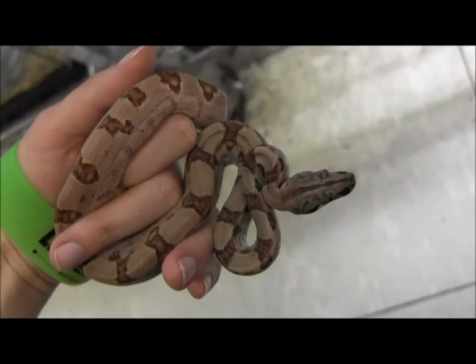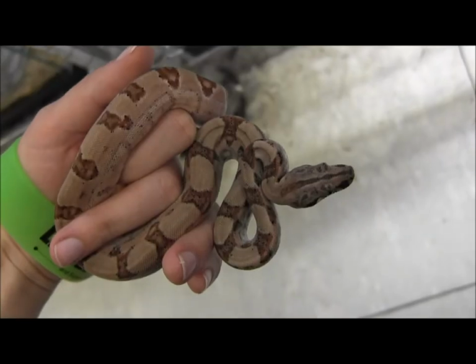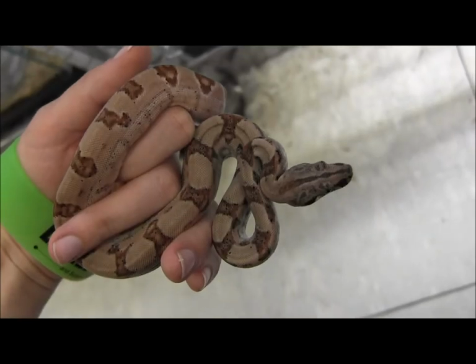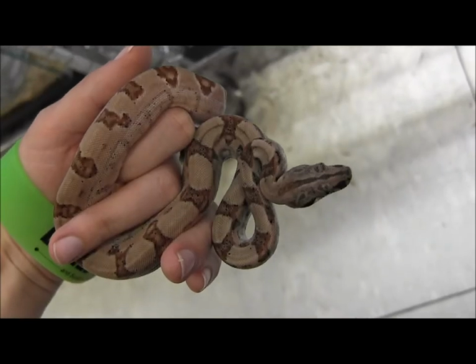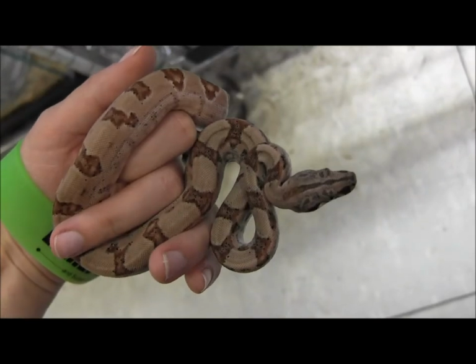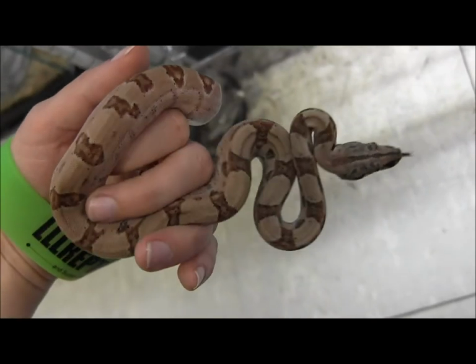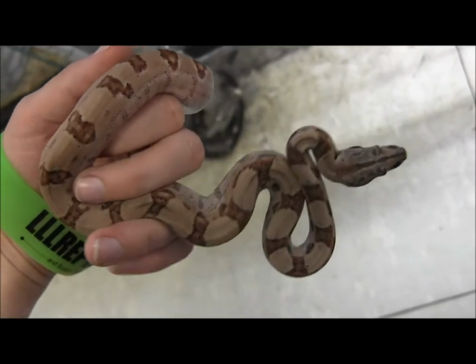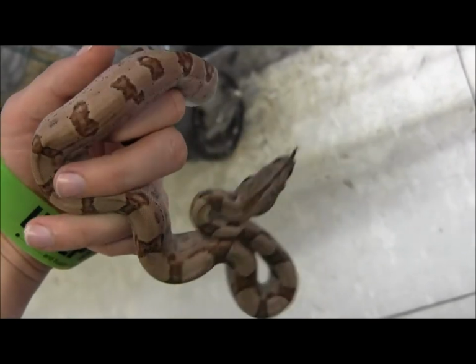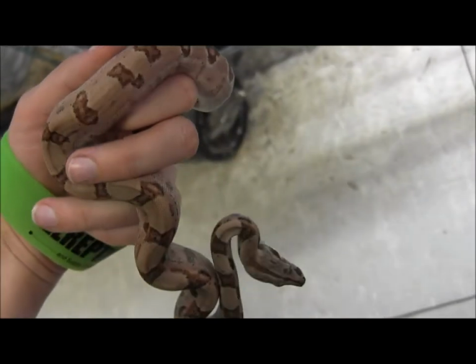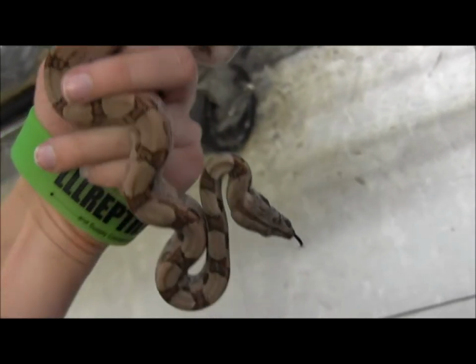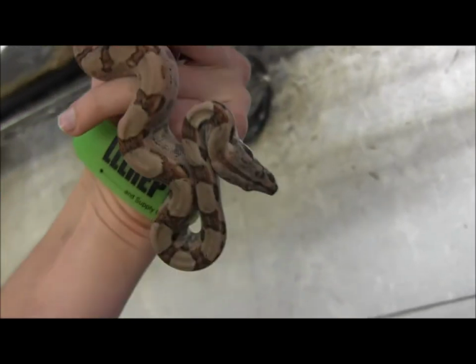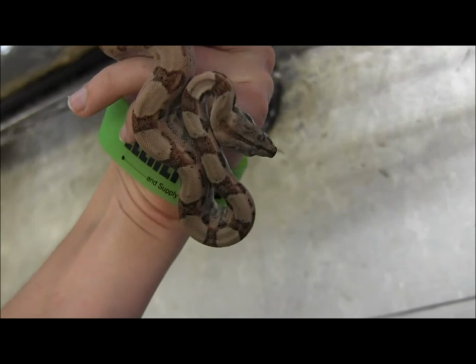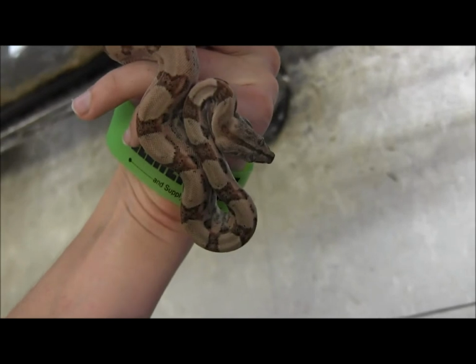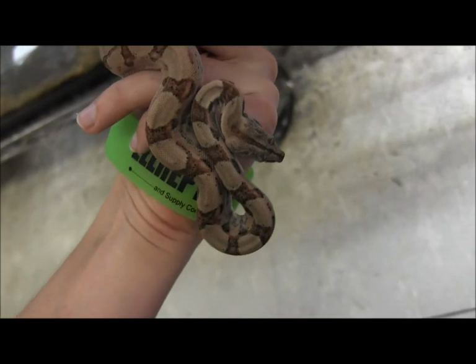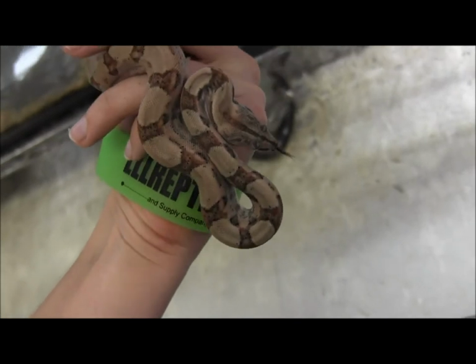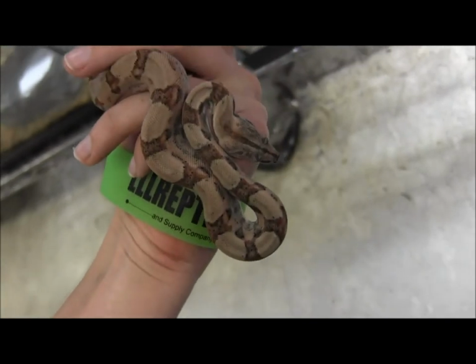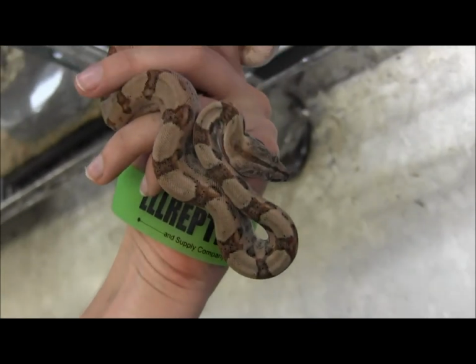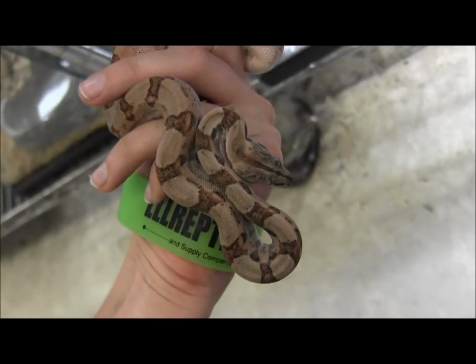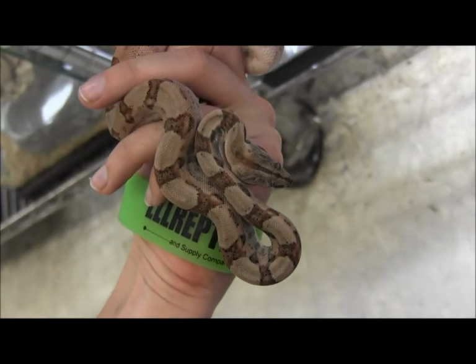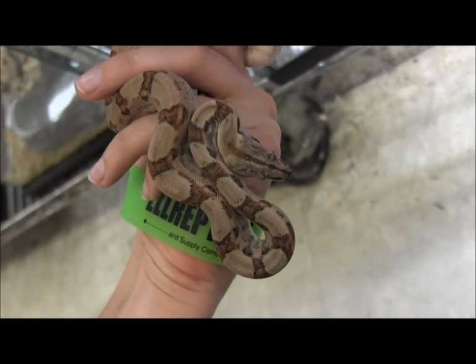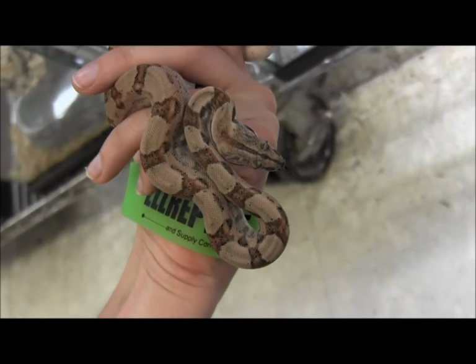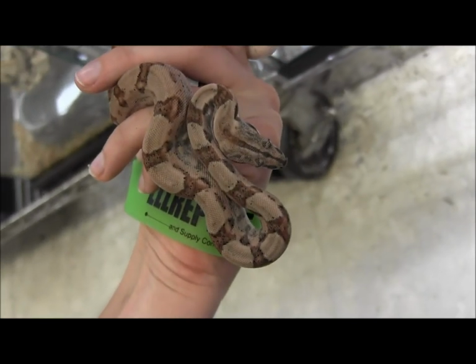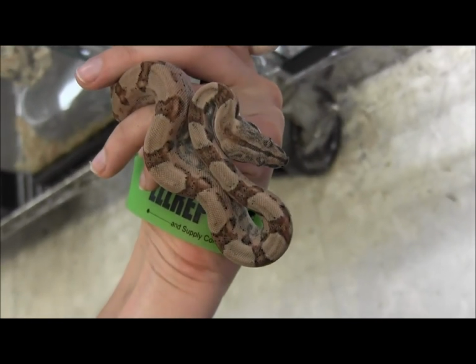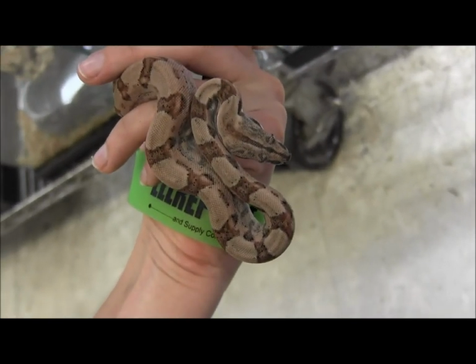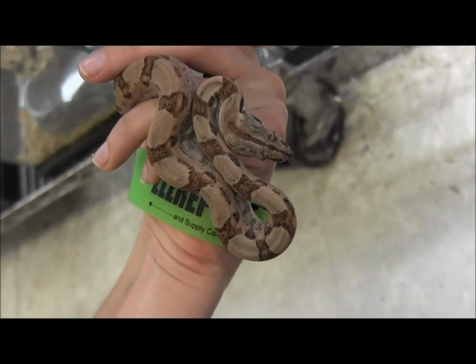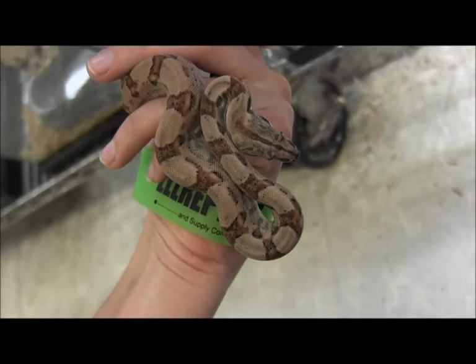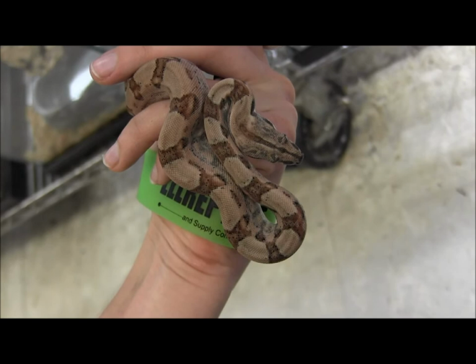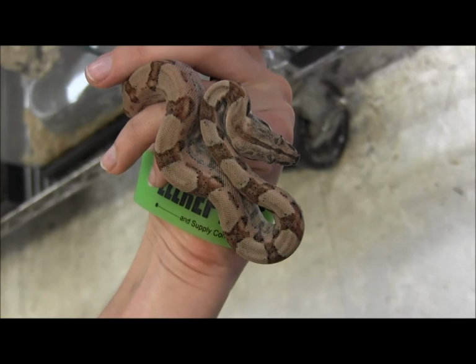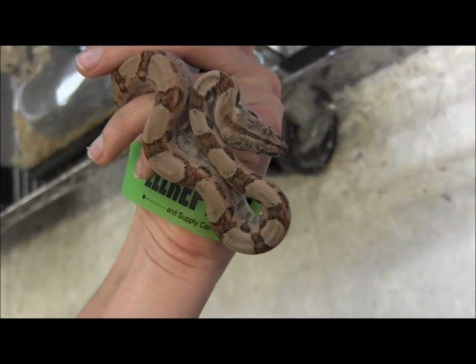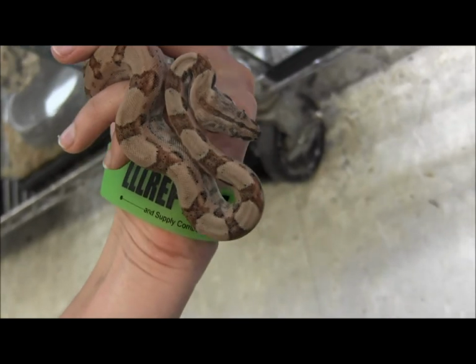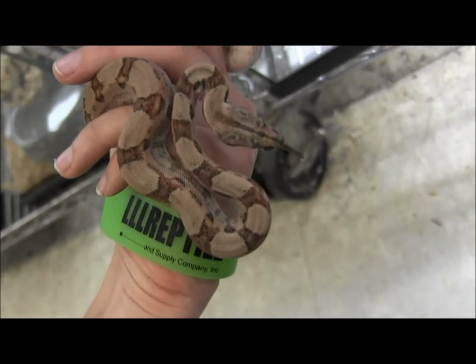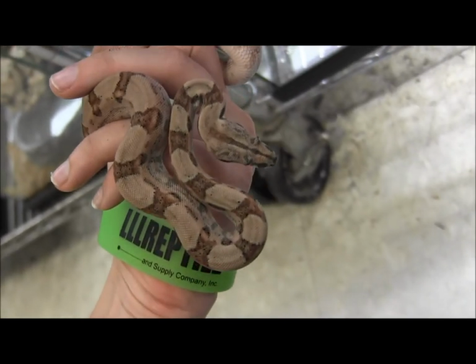If you're interested in ordering these or any of our other available boas, pythons, or other snakes, you can go ahead and visit our website at www.llllreptile.com. You can check them all out there.